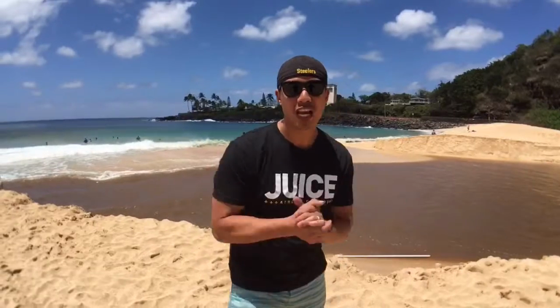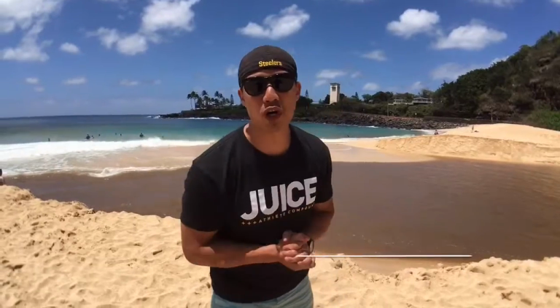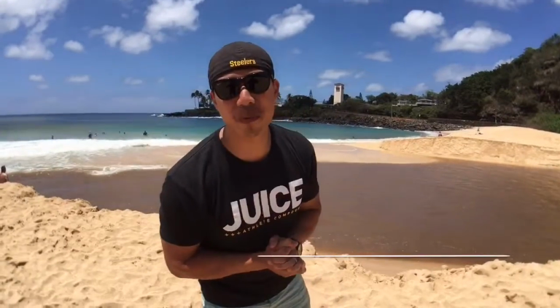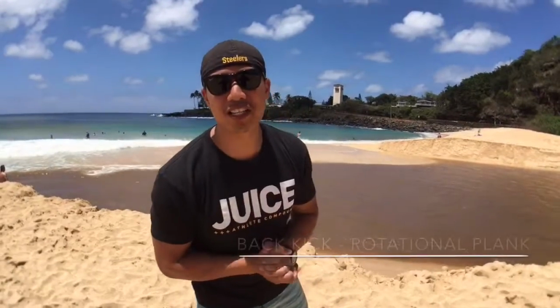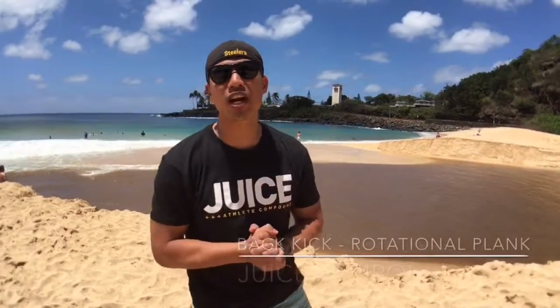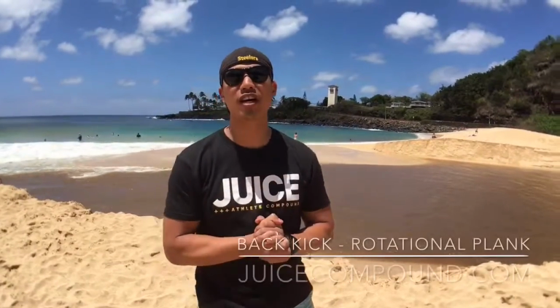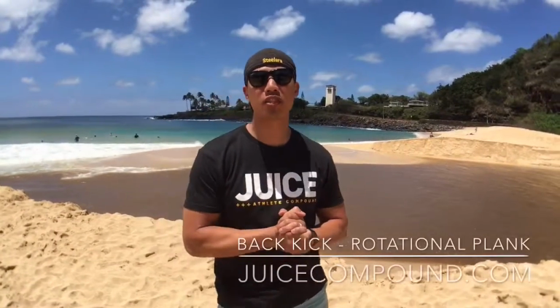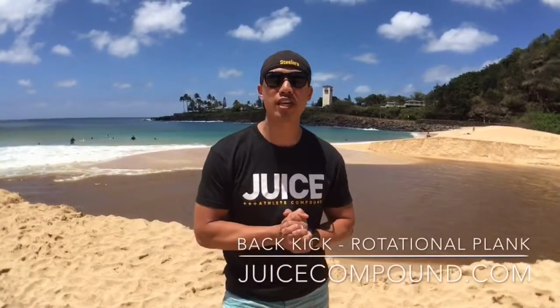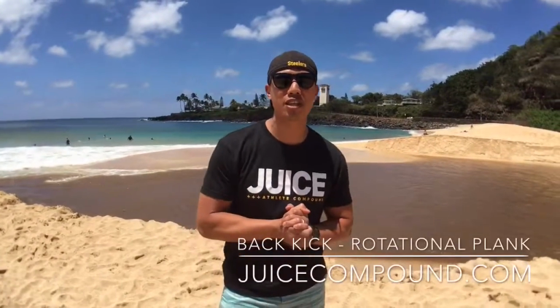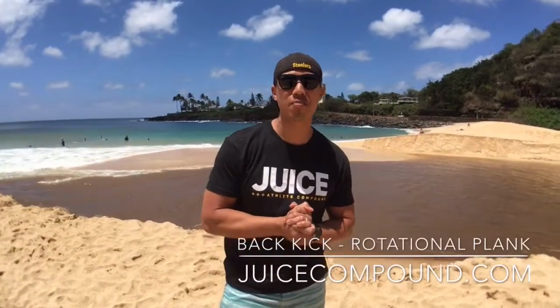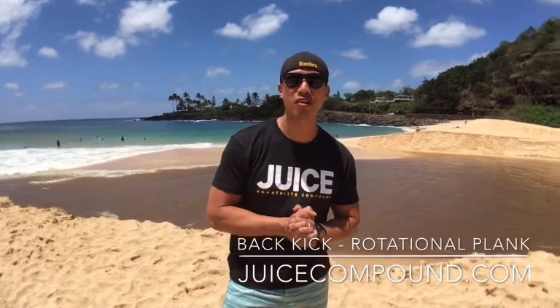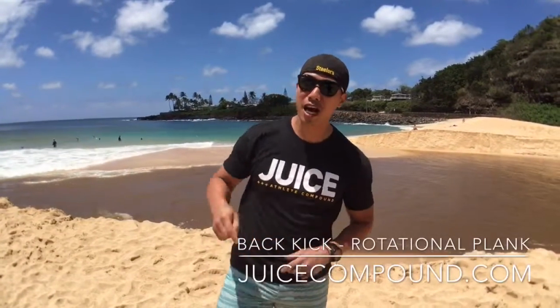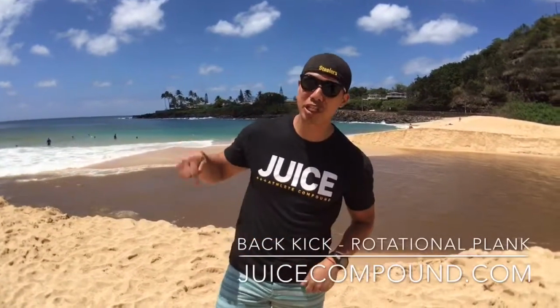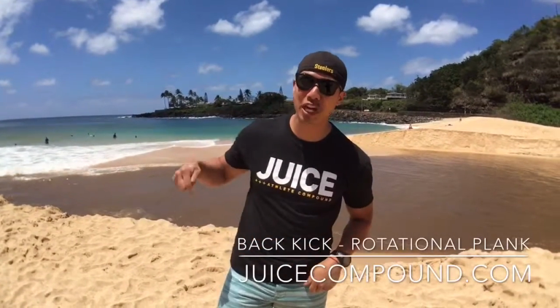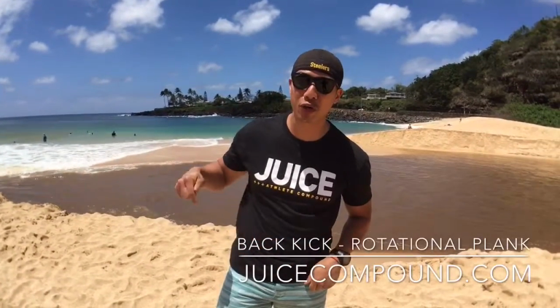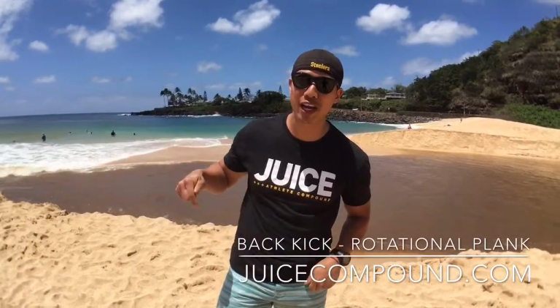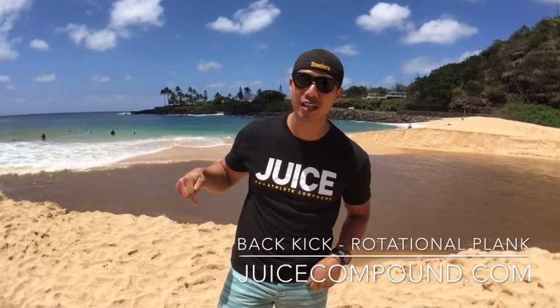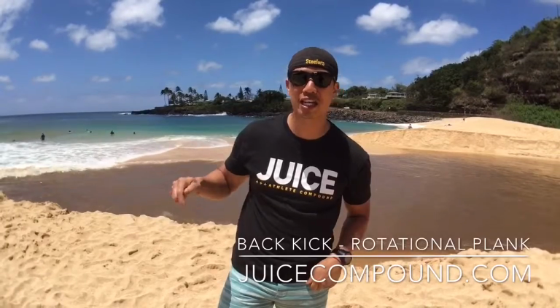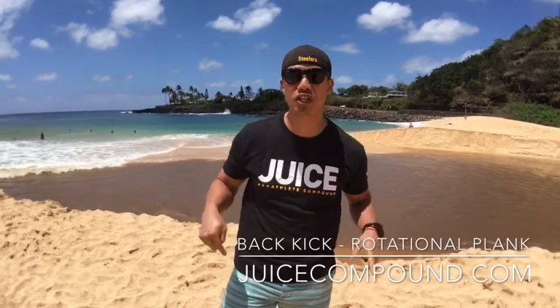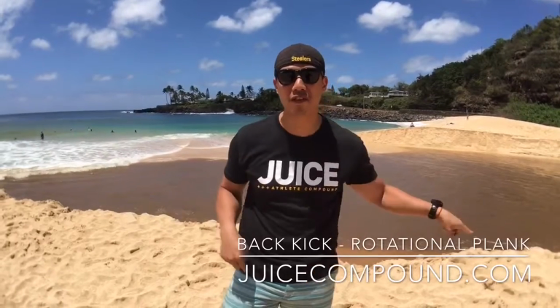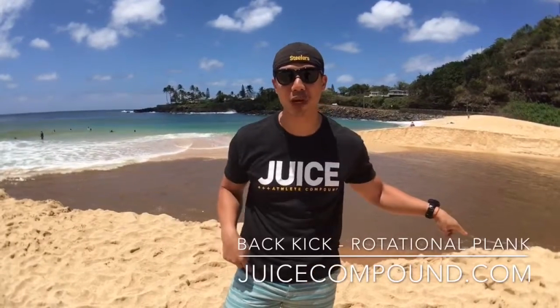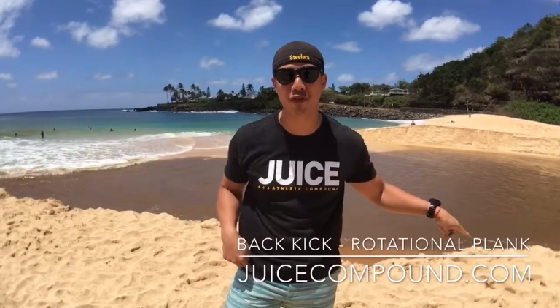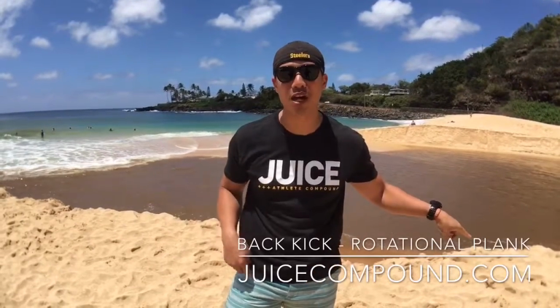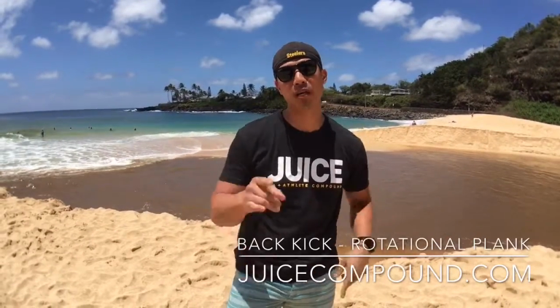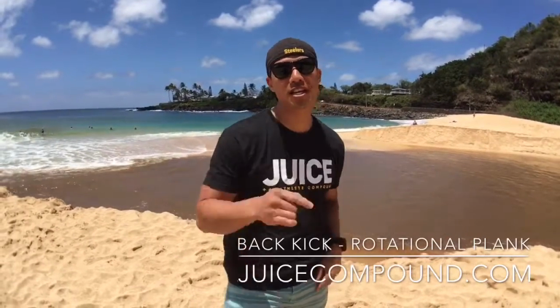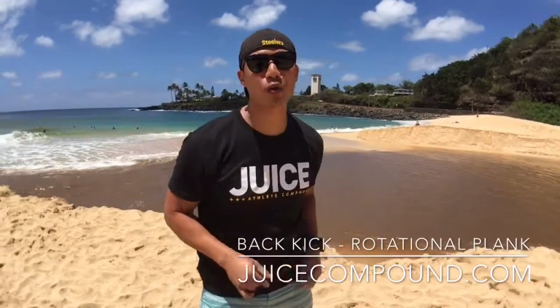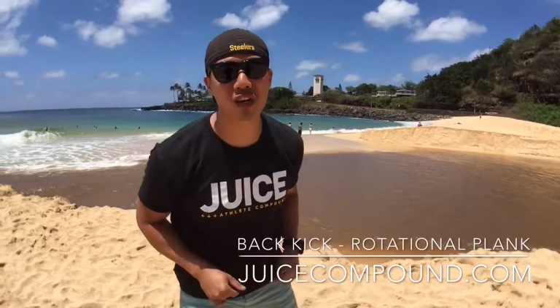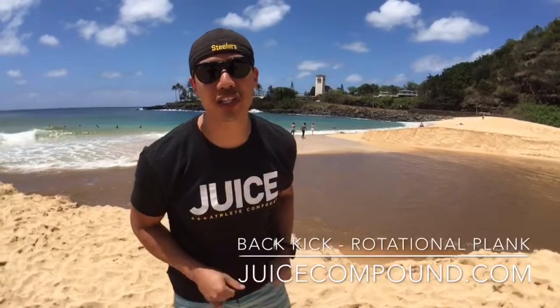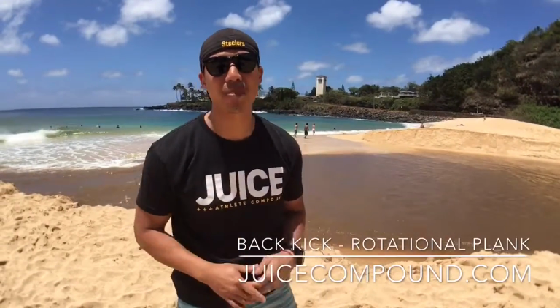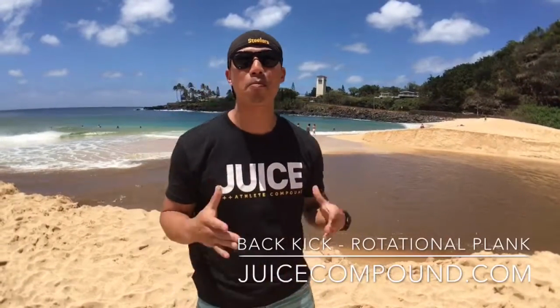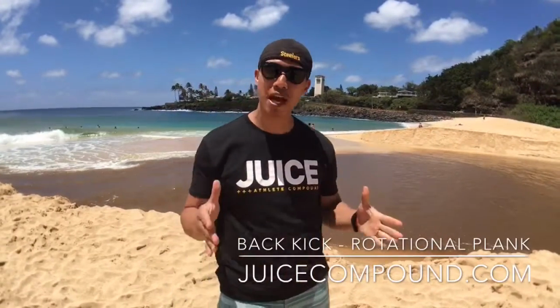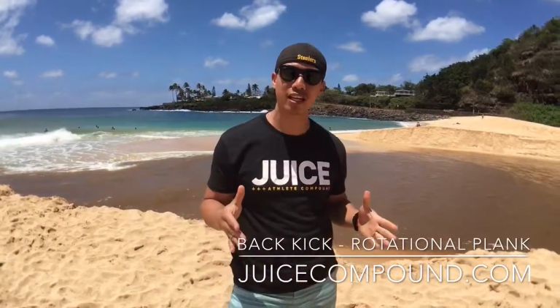How's it going everybody? This is Dr. Han with the Juice Athlete Compound. I'm still here in Hawaii because I just shot that video right before. But right now we are going to talk about back kicks.